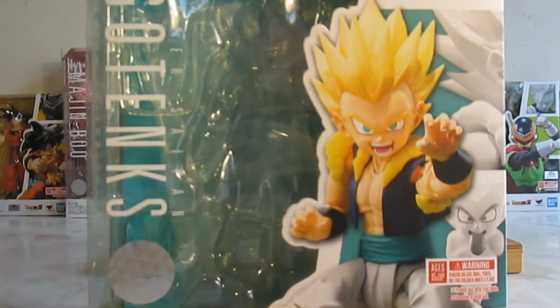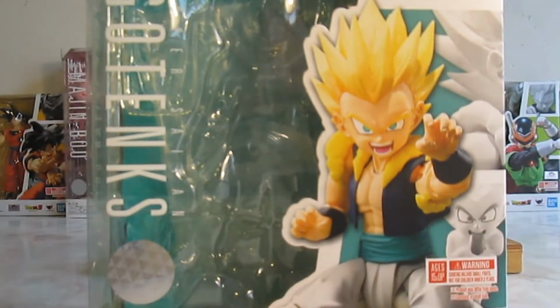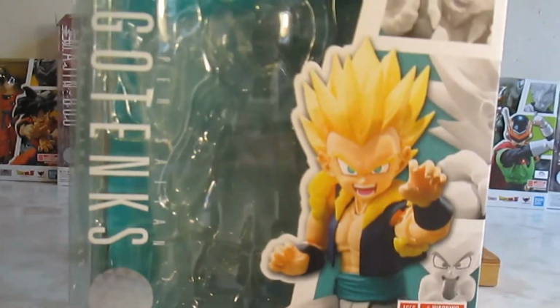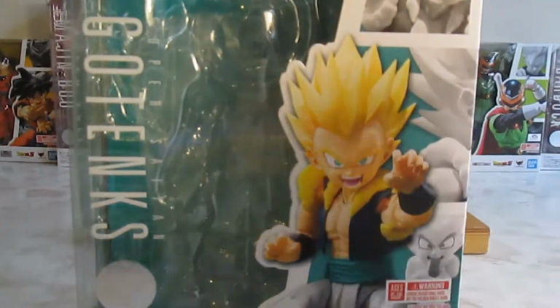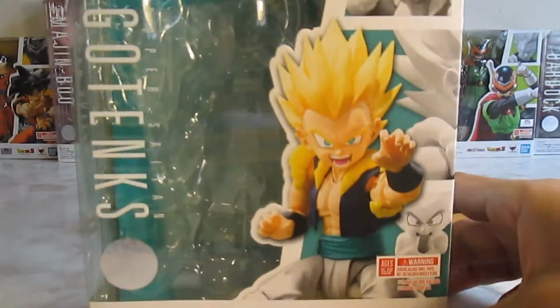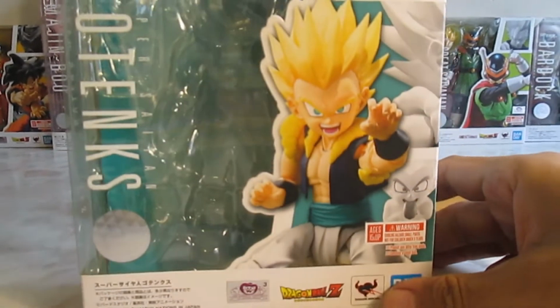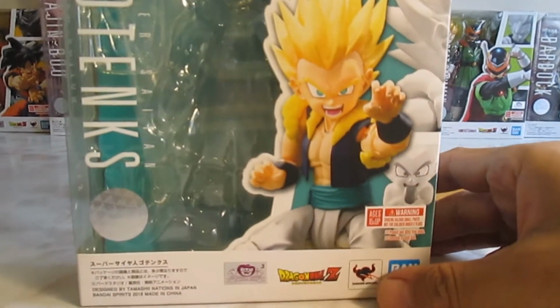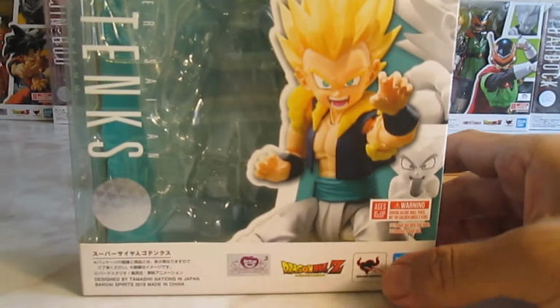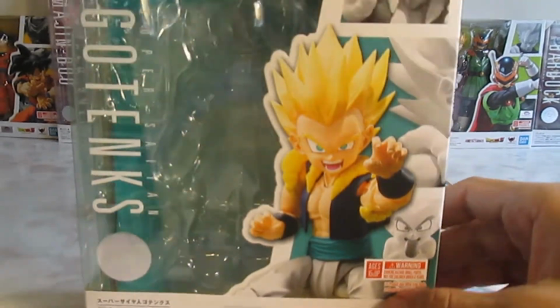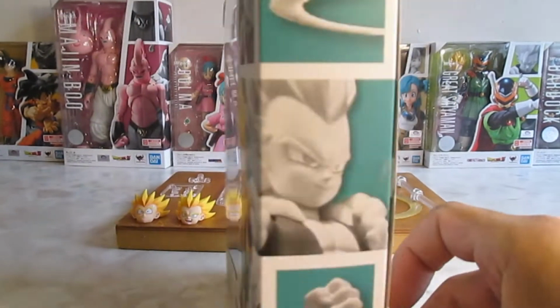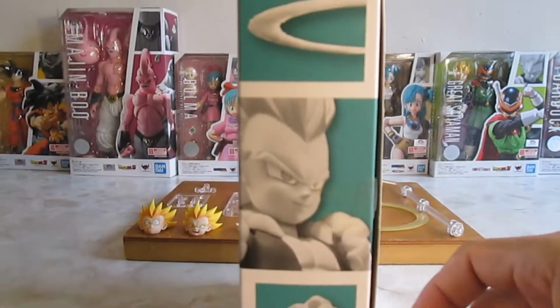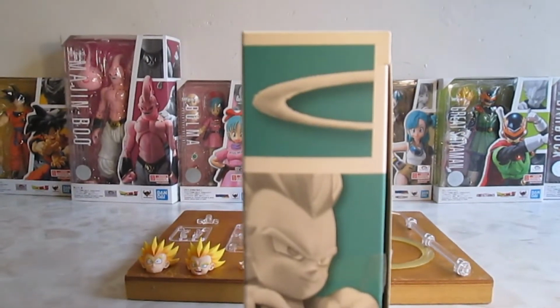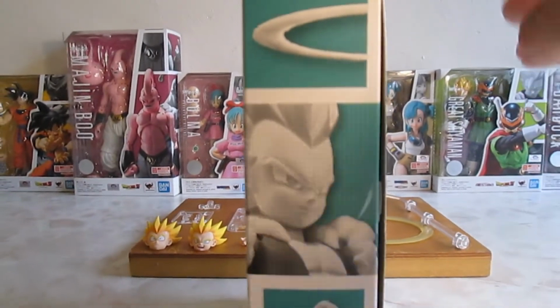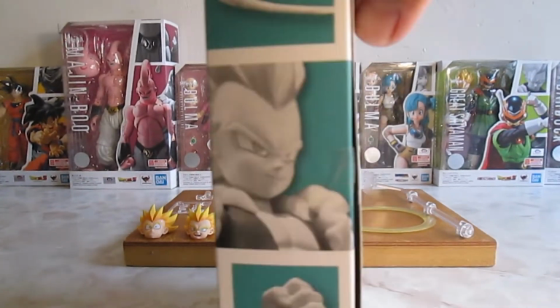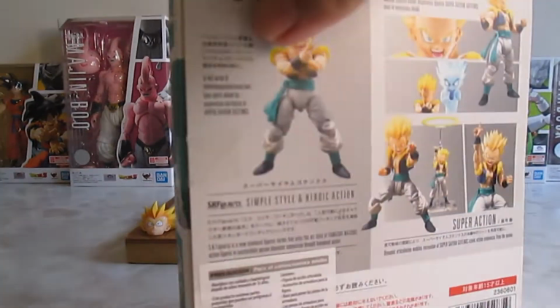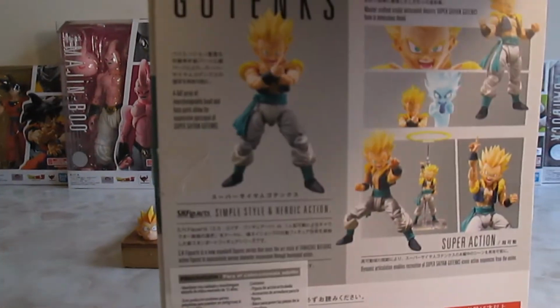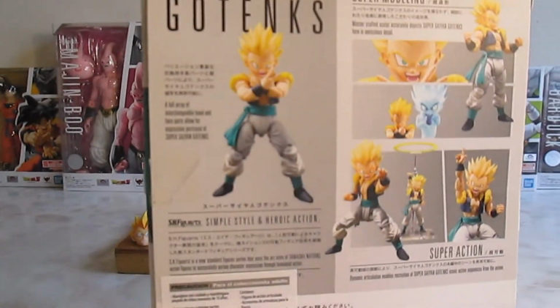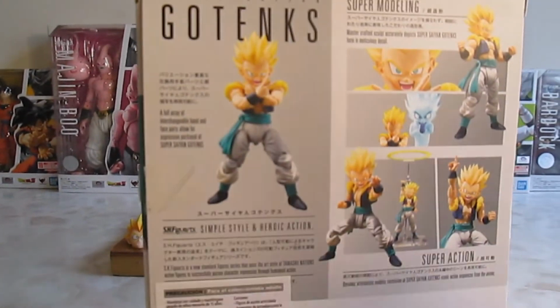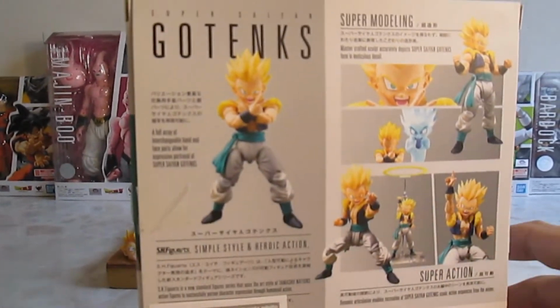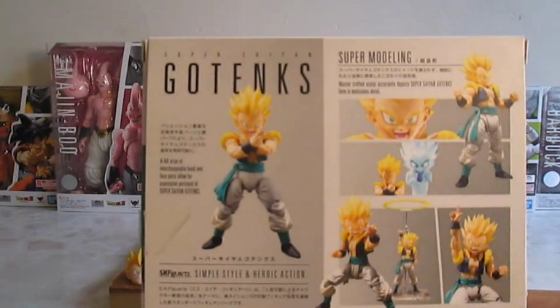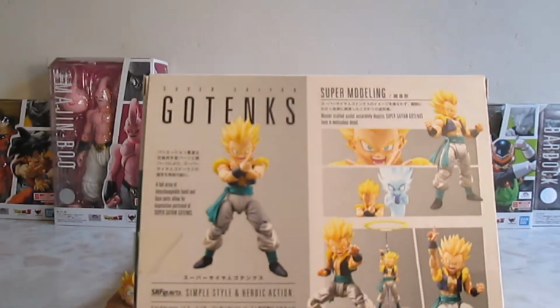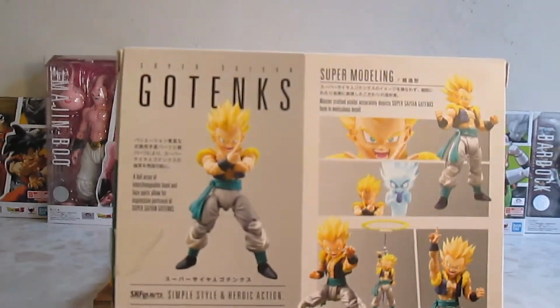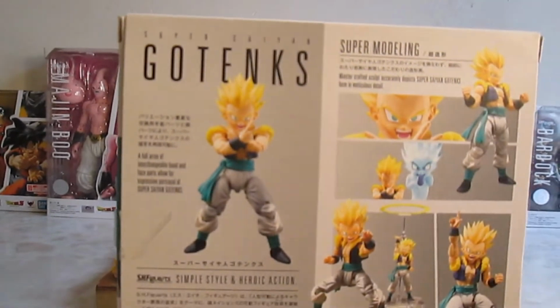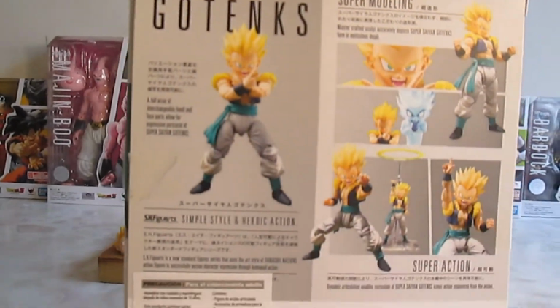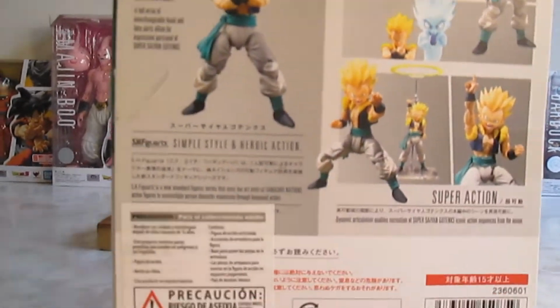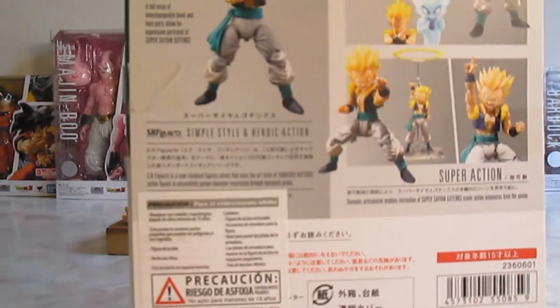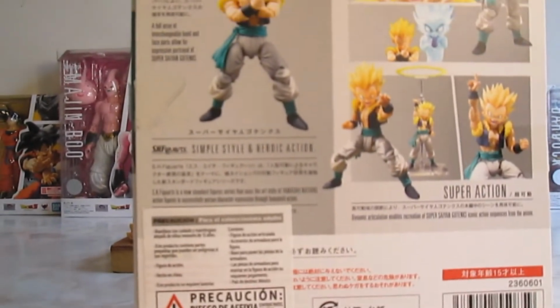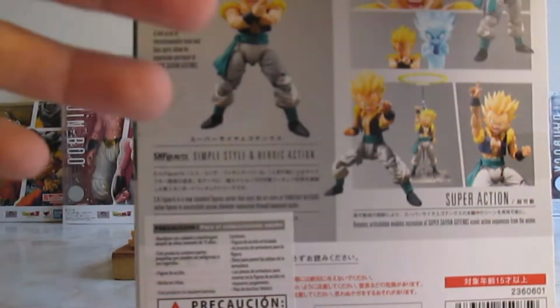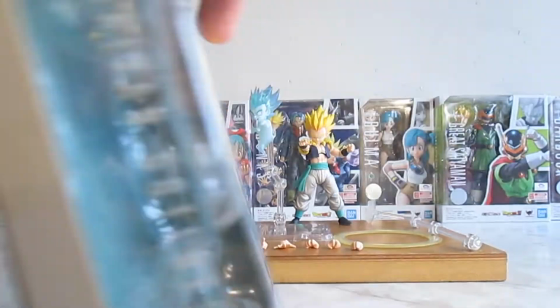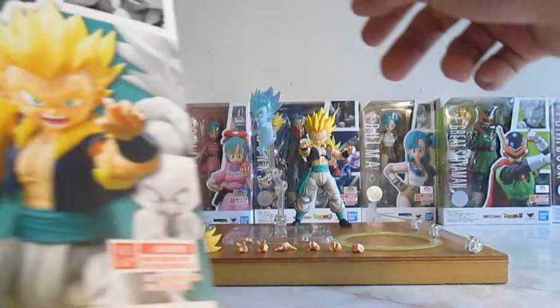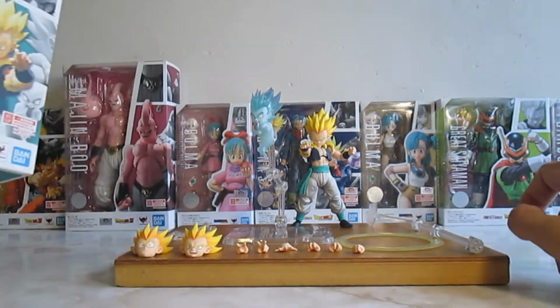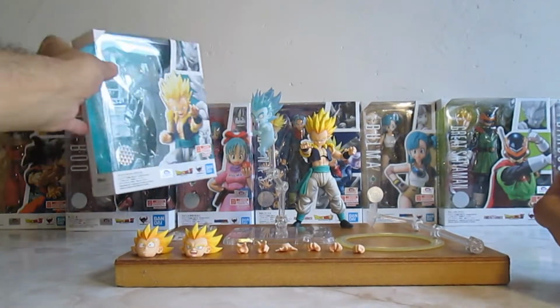Ahí tenemos lo que es la imagen de Gotenks S.H. Figuarts, parte de lado y parte de atrás con las diferentes poses y los diferentes accesorios de la figura. Y bien, eso sería todo por parte del empaque.